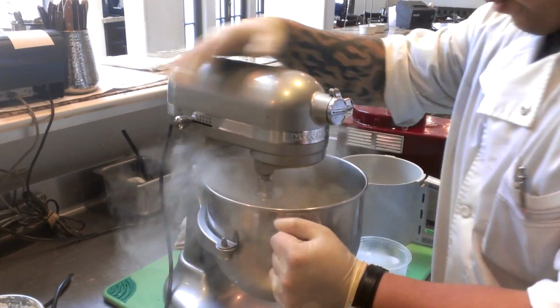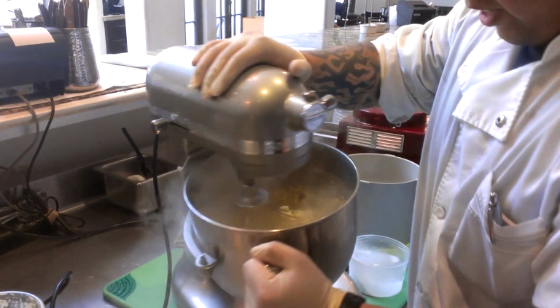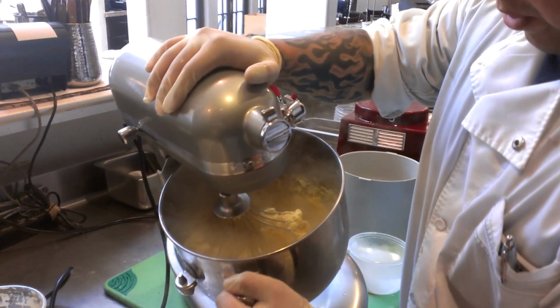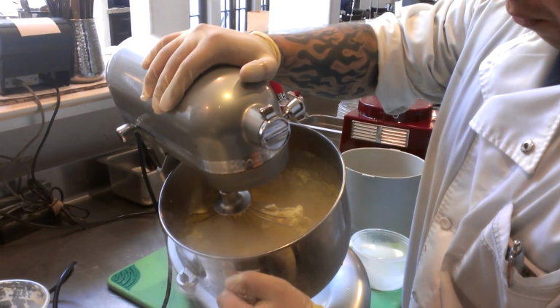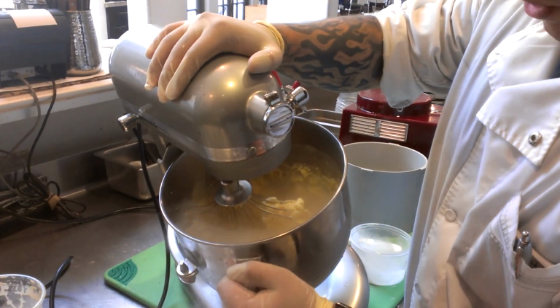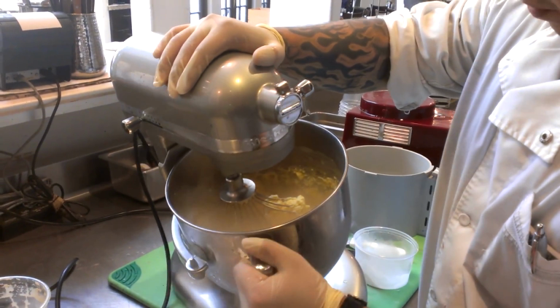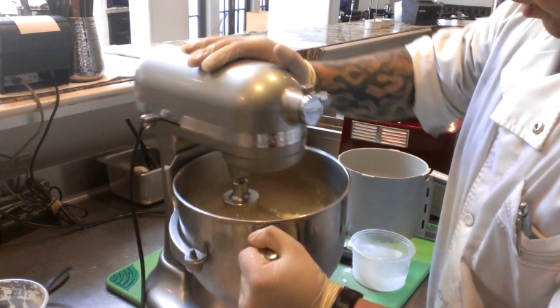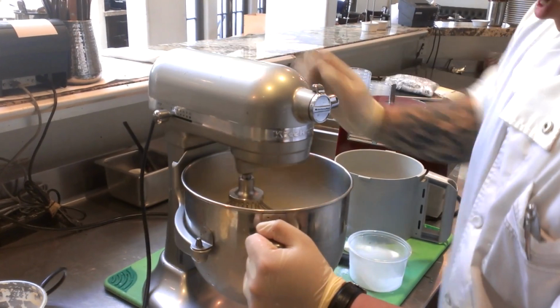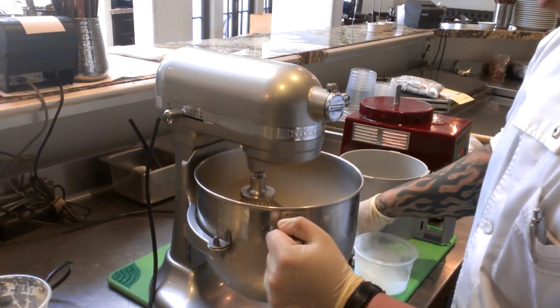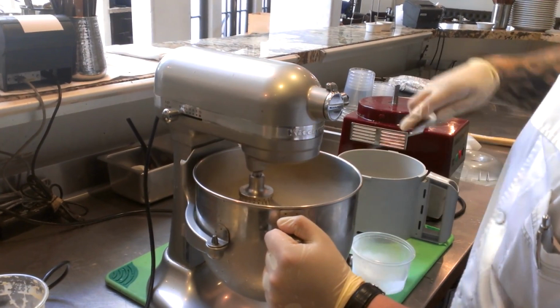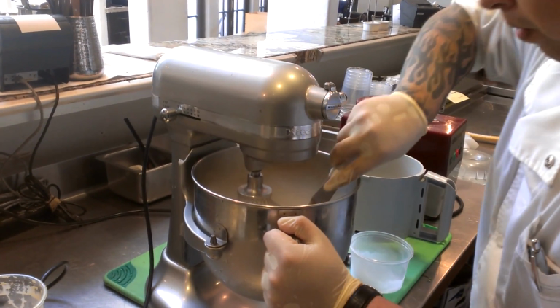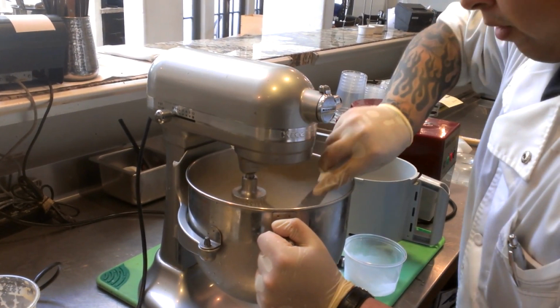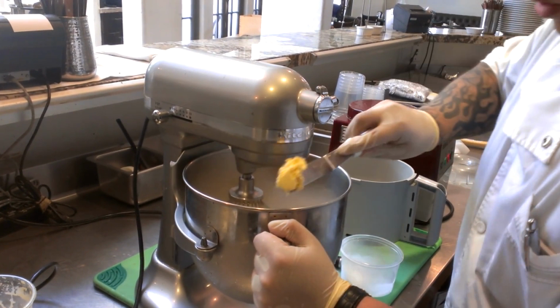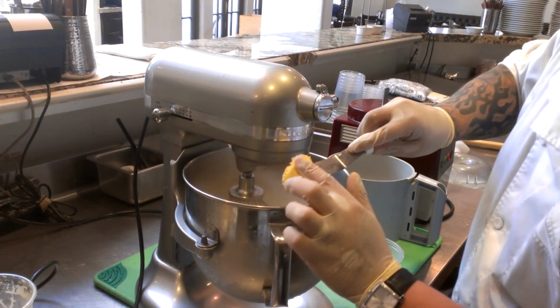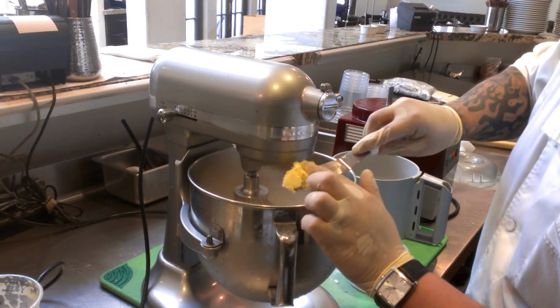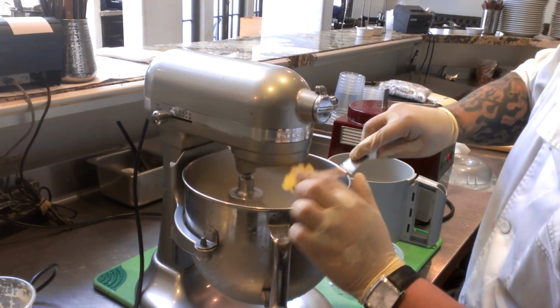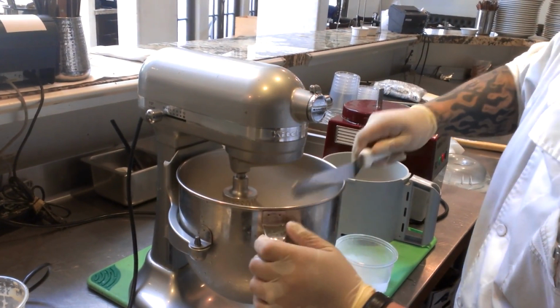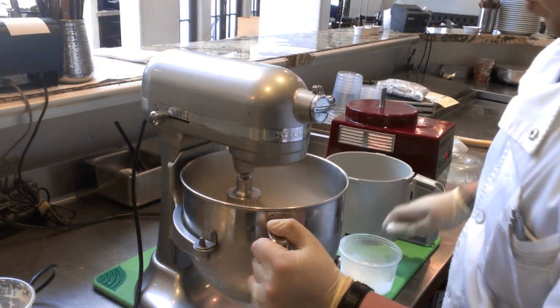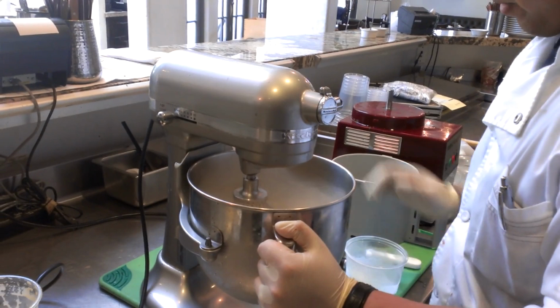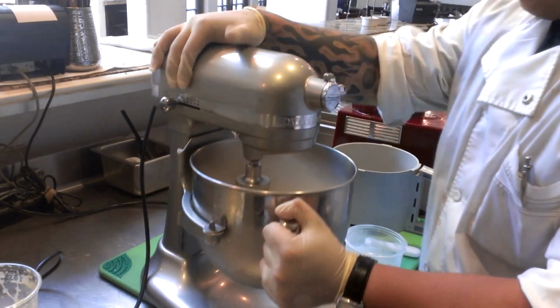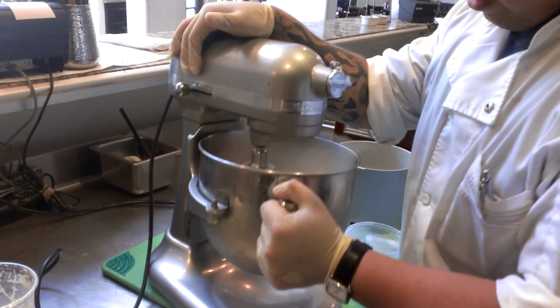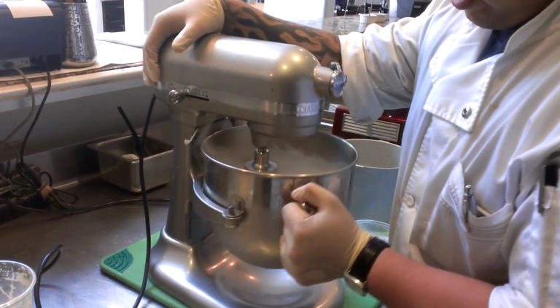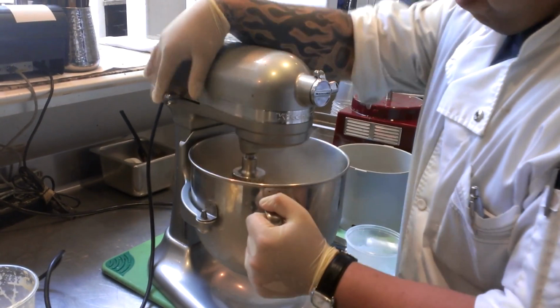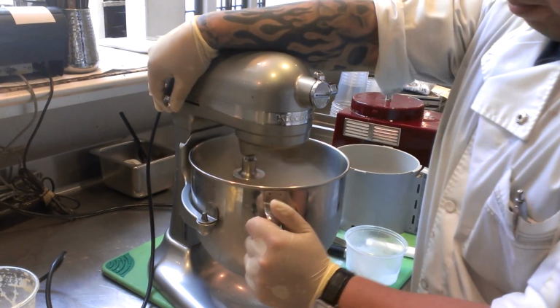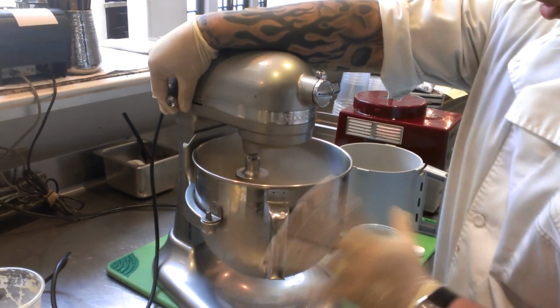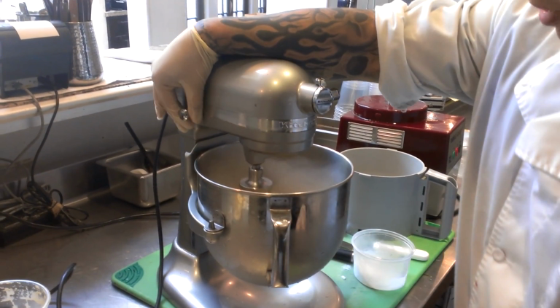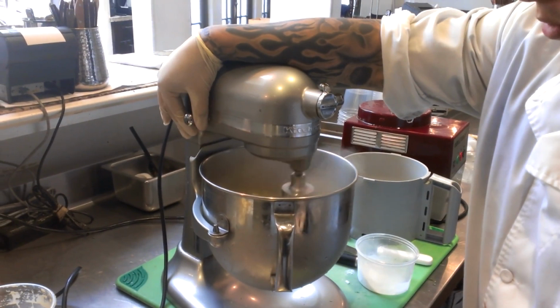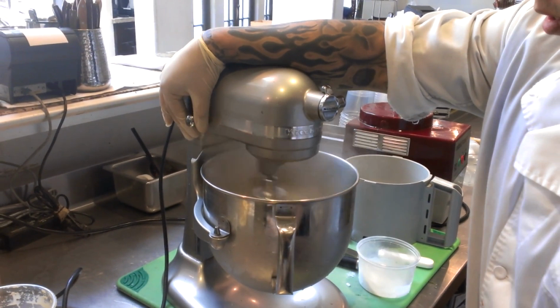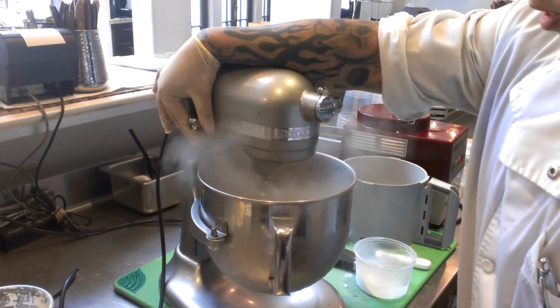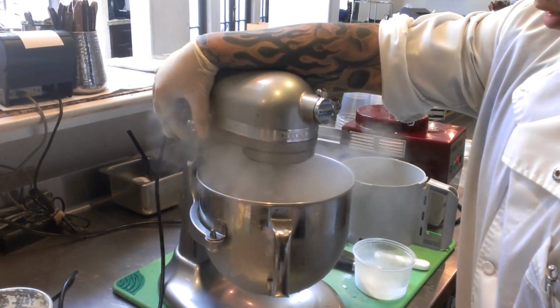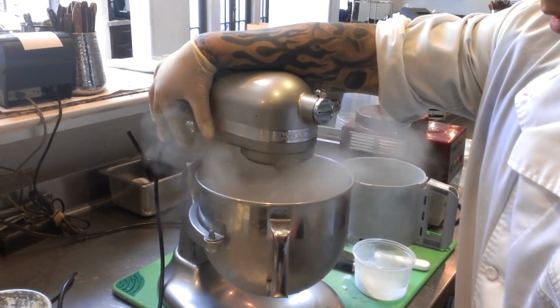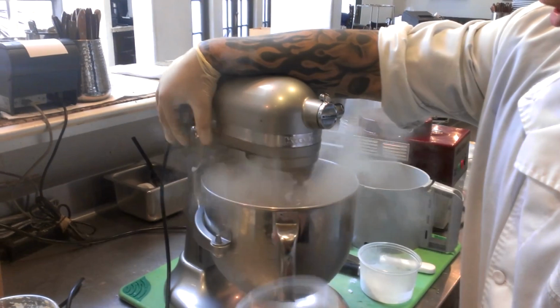Now we're going to gently pour this into our mix. You can see the texture — it's already there. We have ice cream. Now we're just going to break those molecules up a little more.